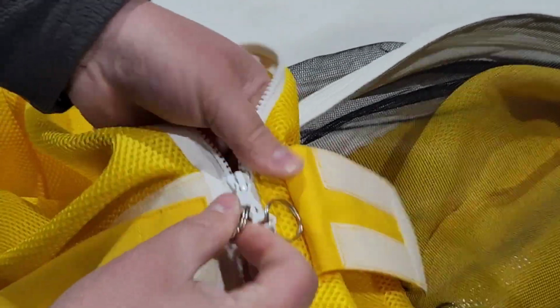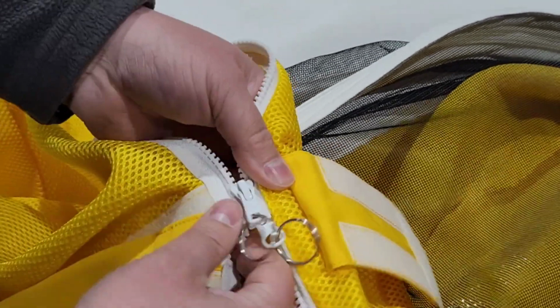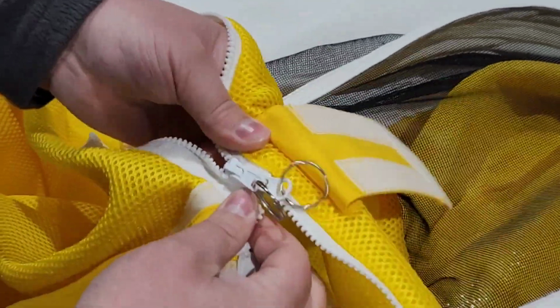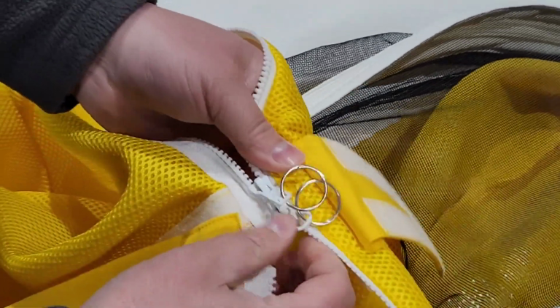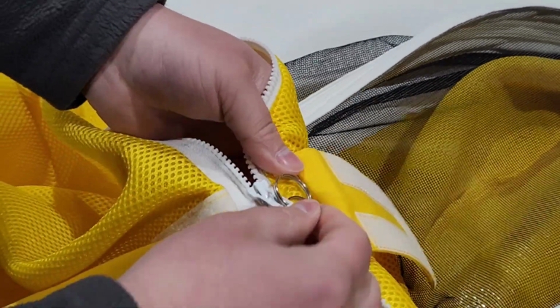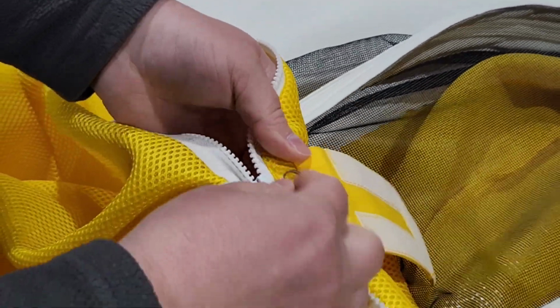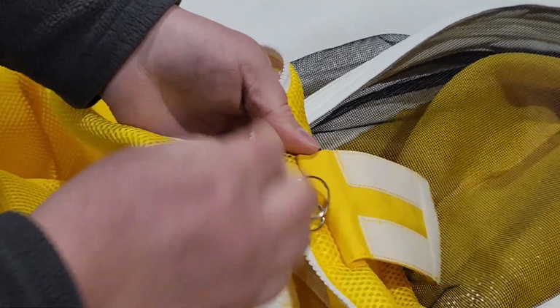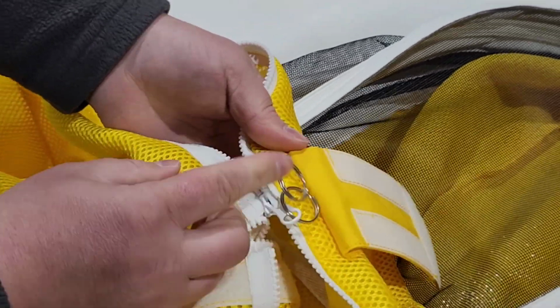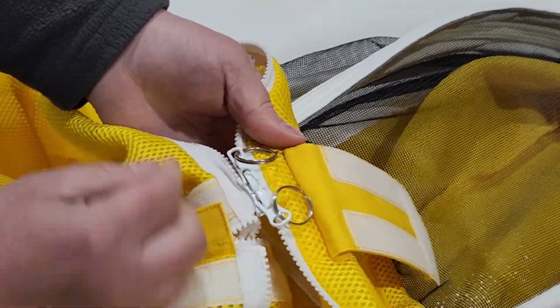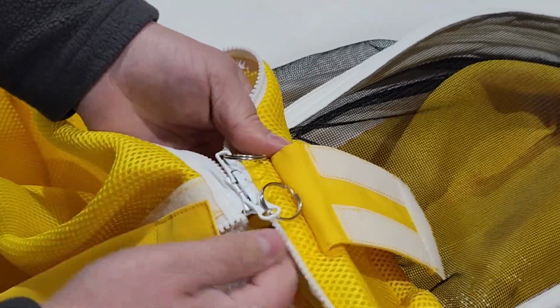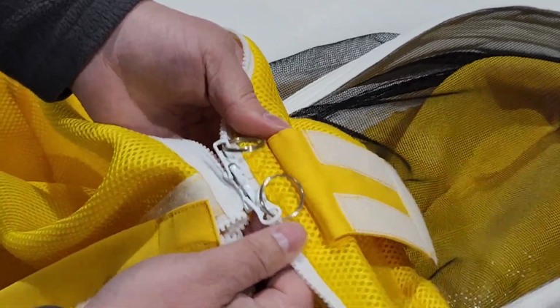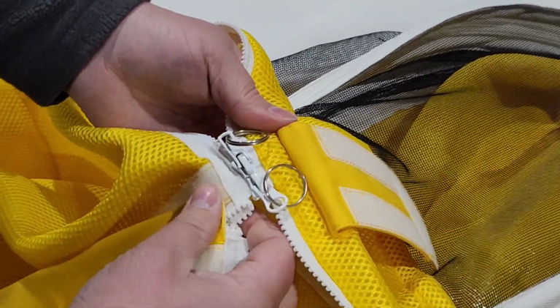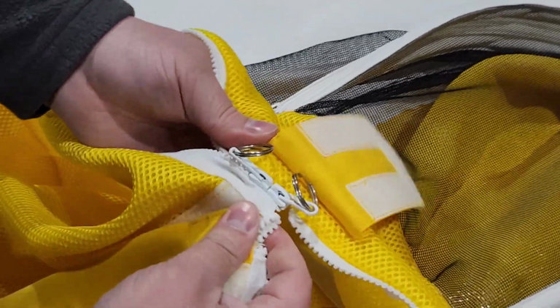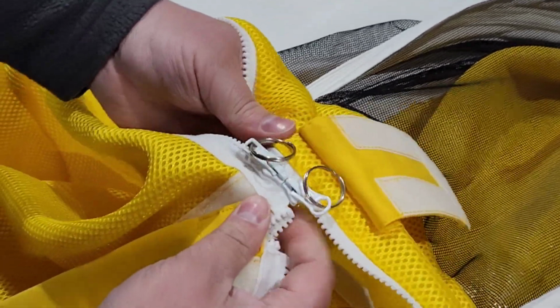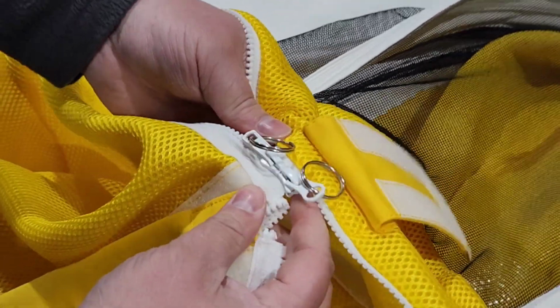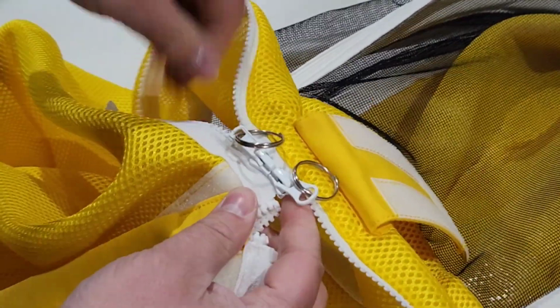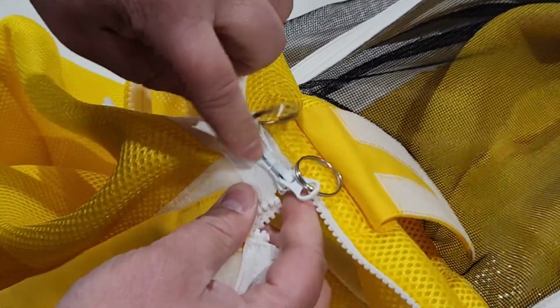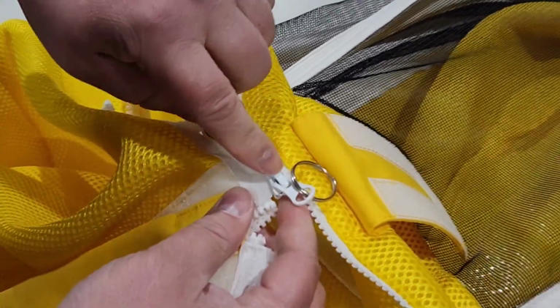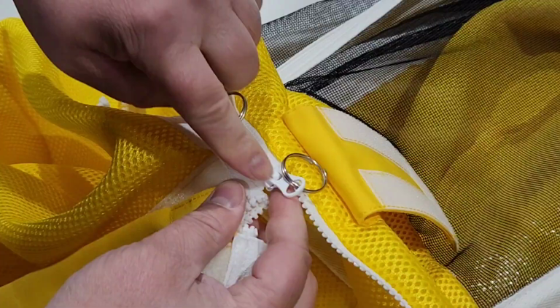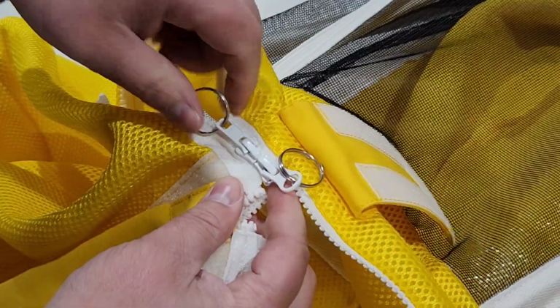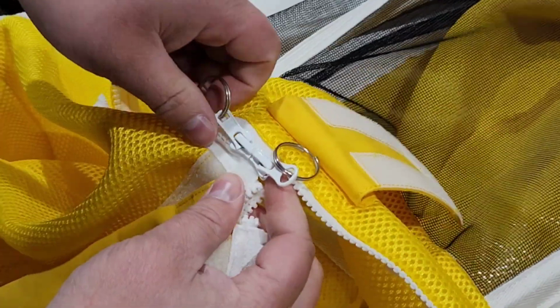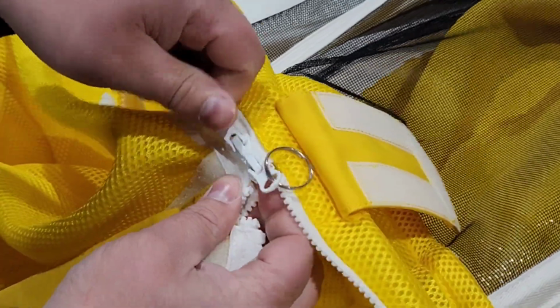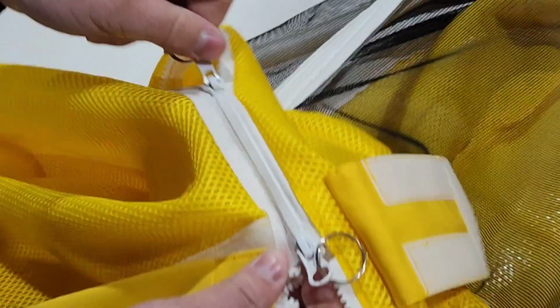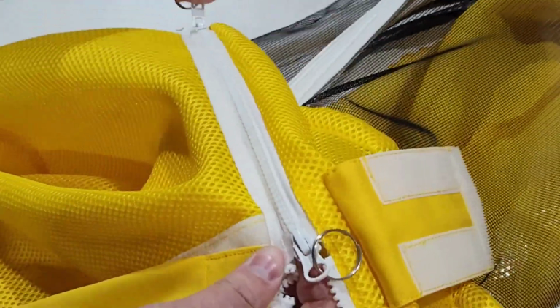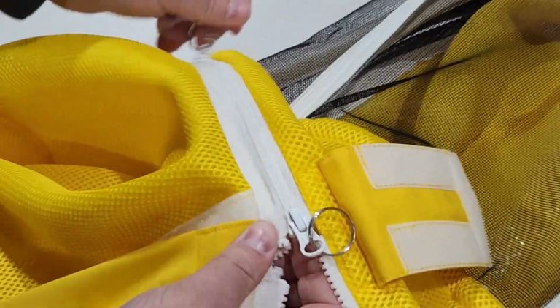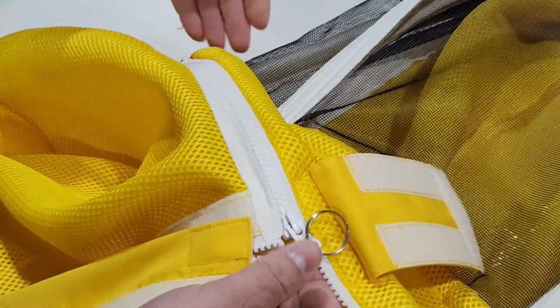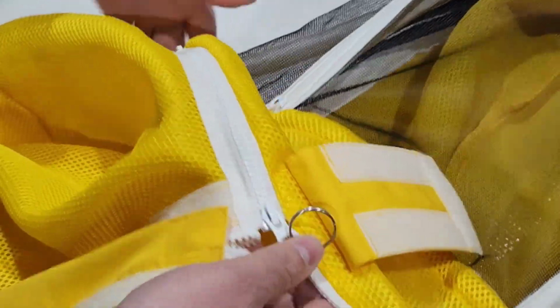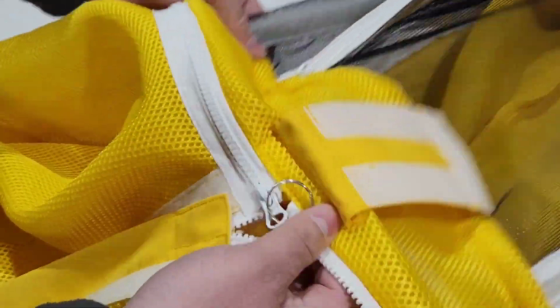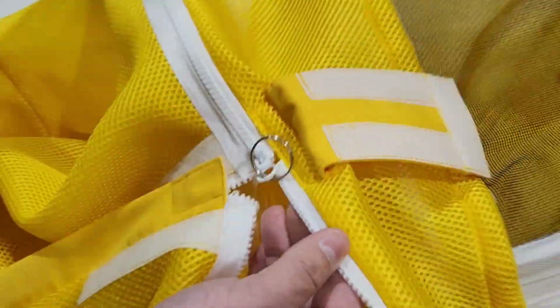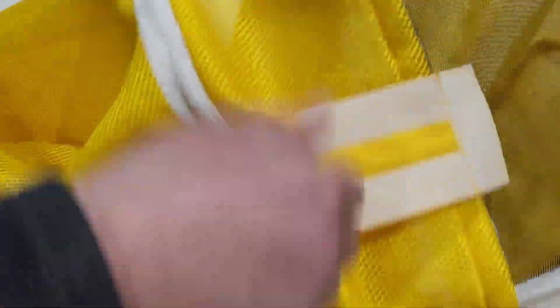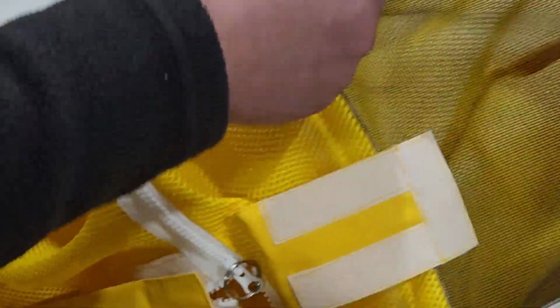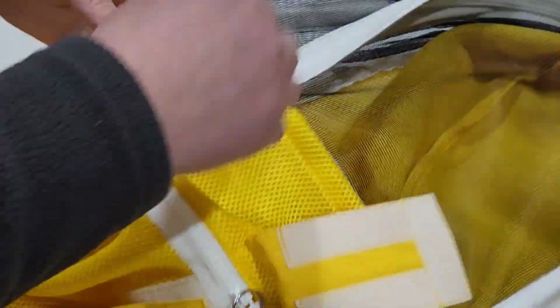There we go, it went in that time. So you're going to get it in all the way like this, all the way through both of them, and then you just pull this zipper all the way around.